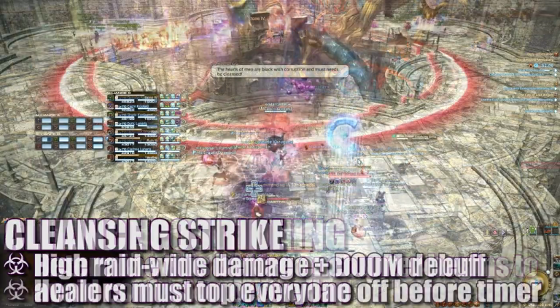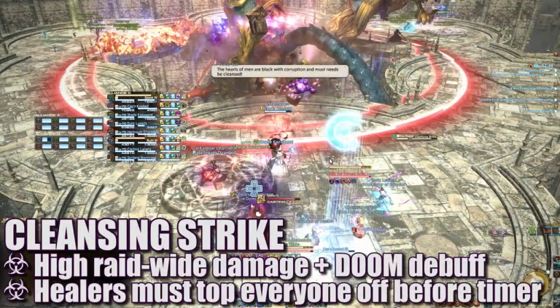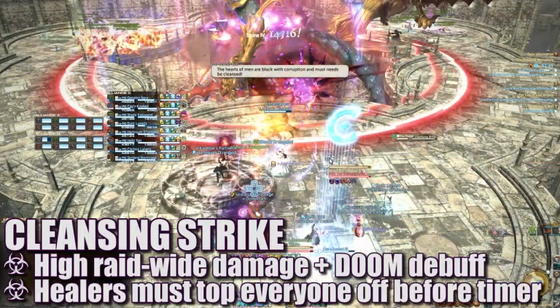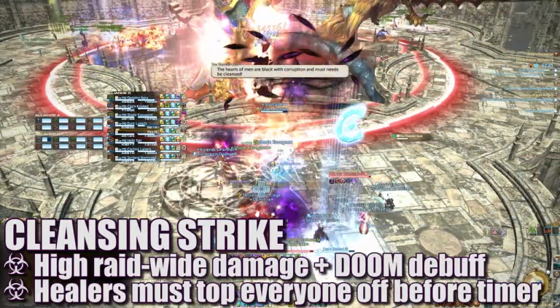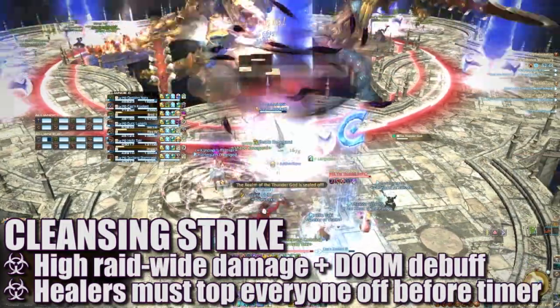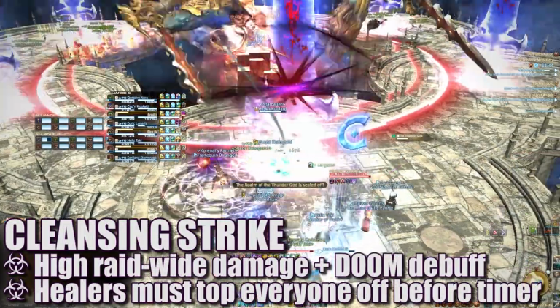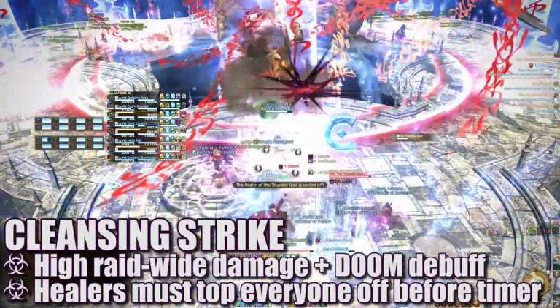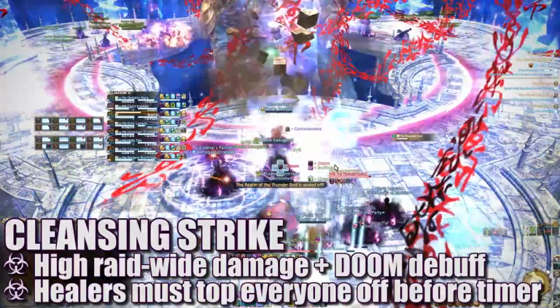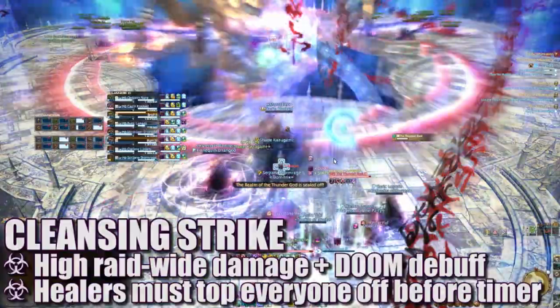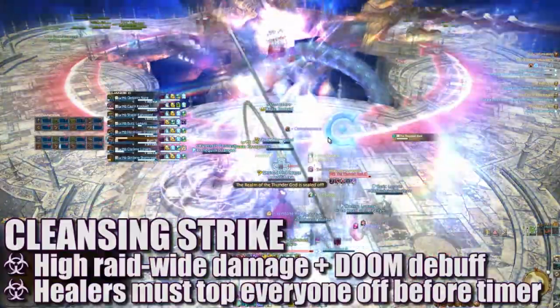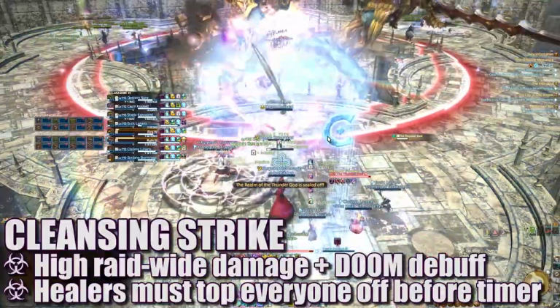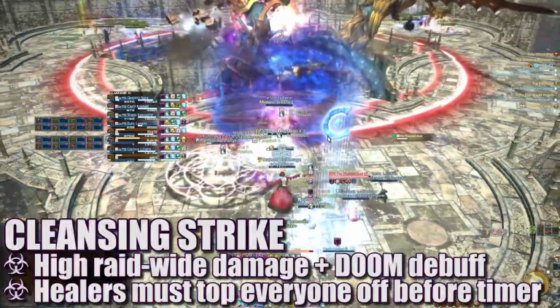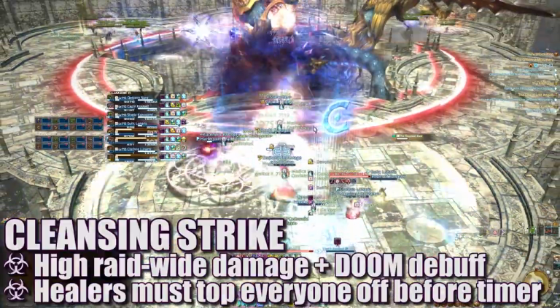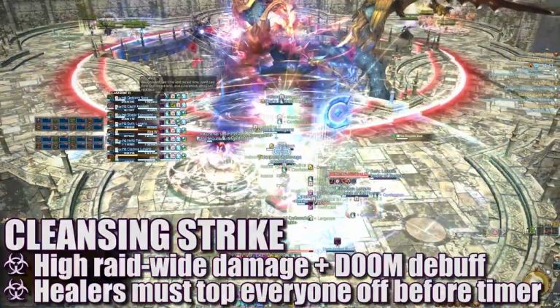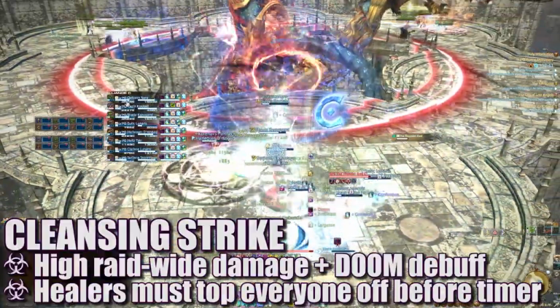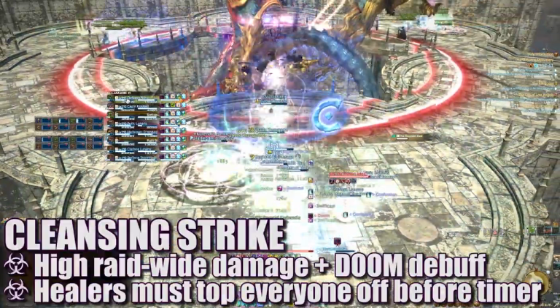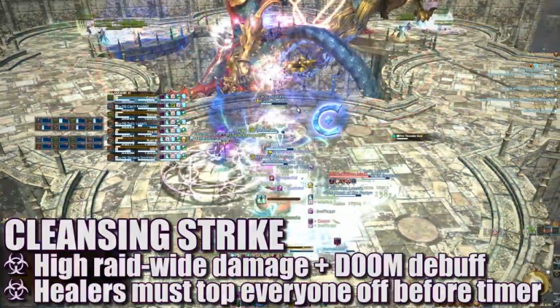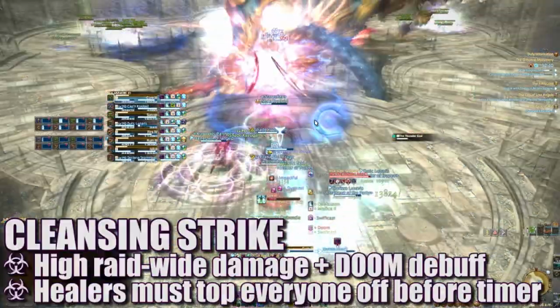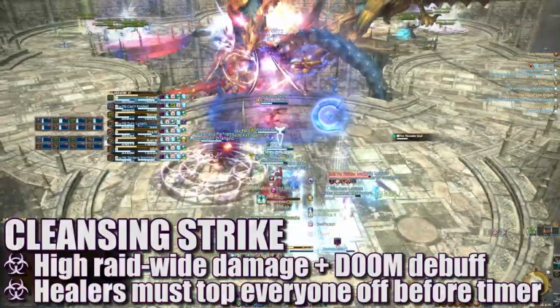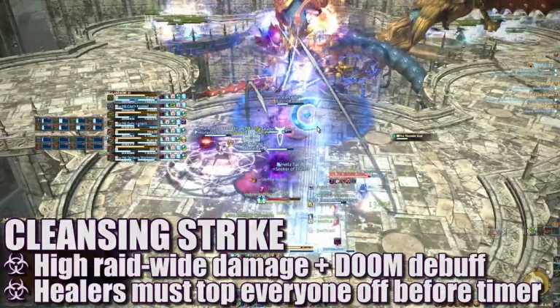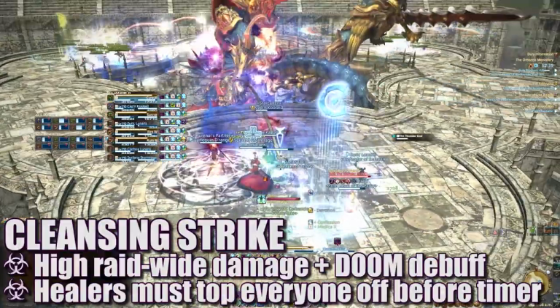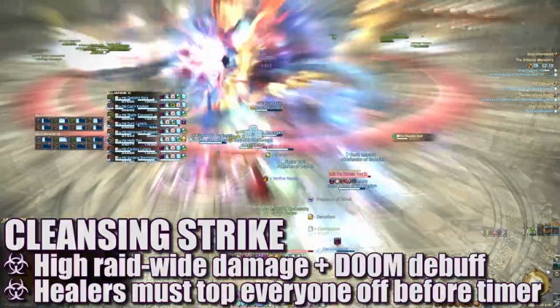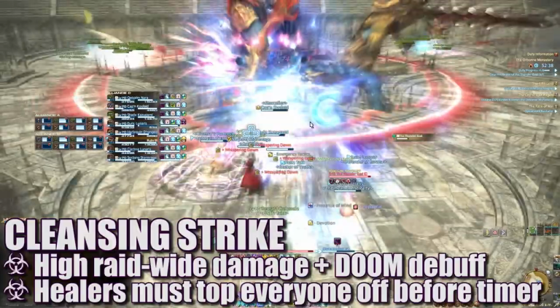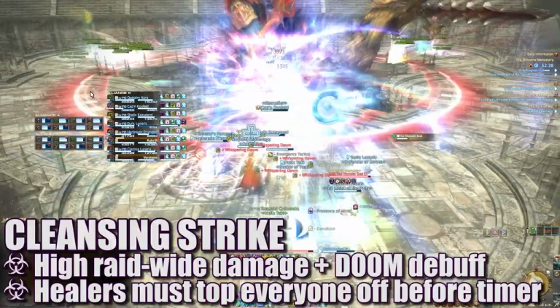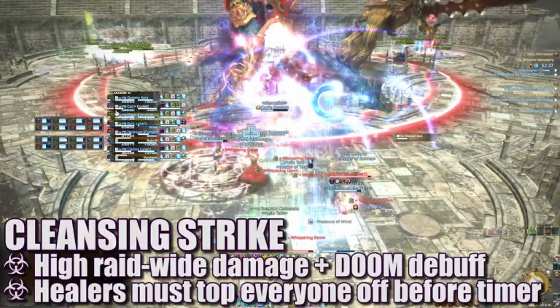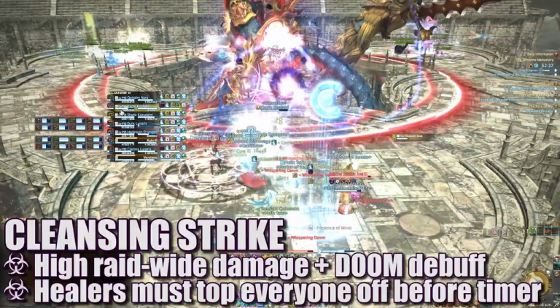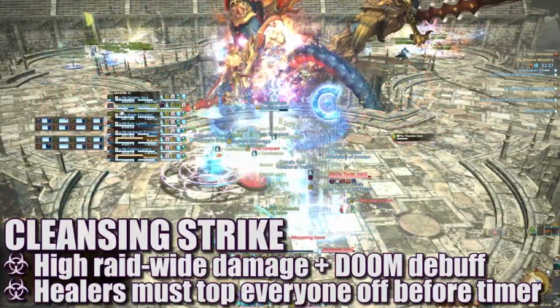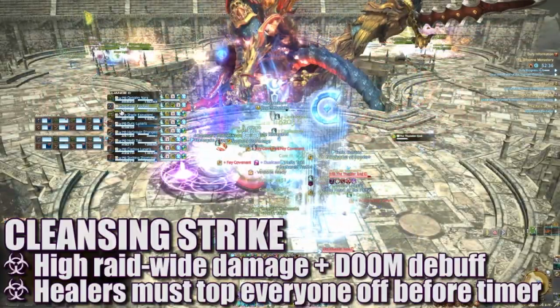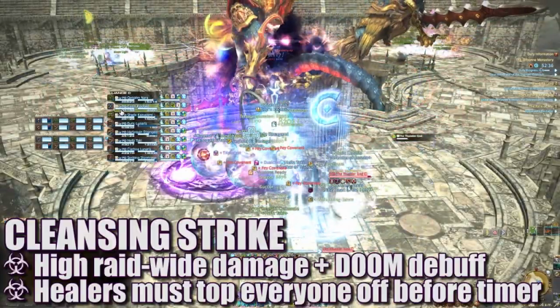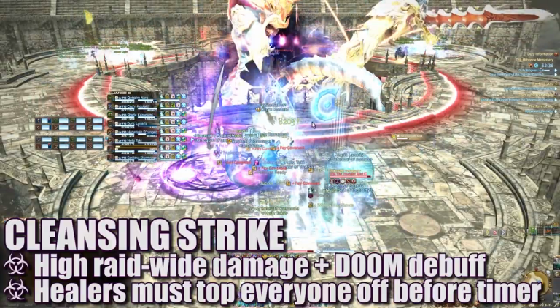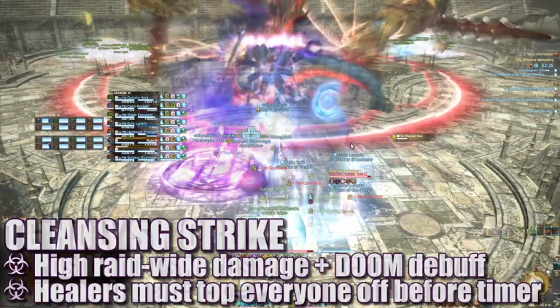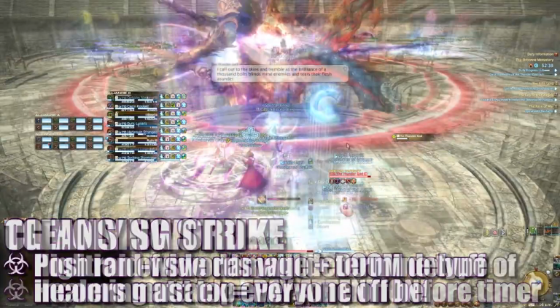Cleansing Strike will deal damage and afflict all players with a 15-second Doom timer. Healers will need to top everyone off before the timers run out or you will die. For easy healing, have each alliance stacked together during this time.